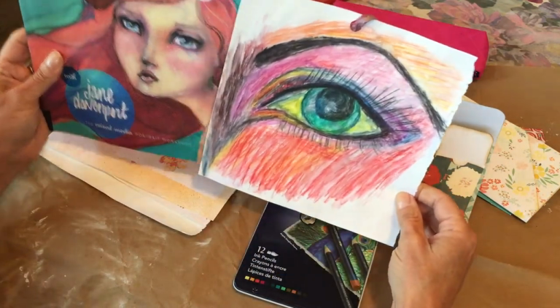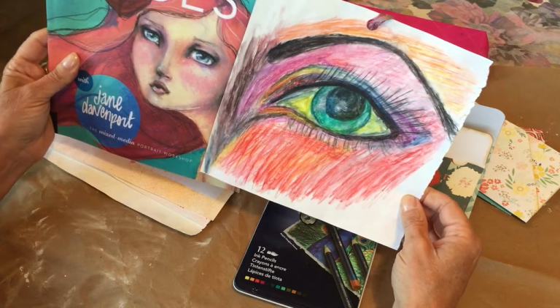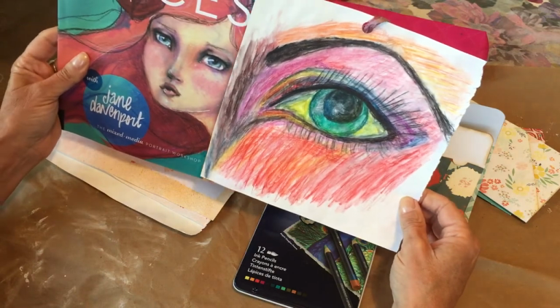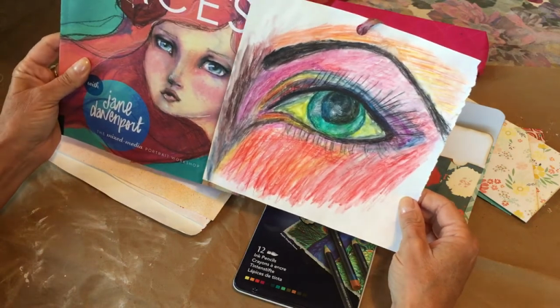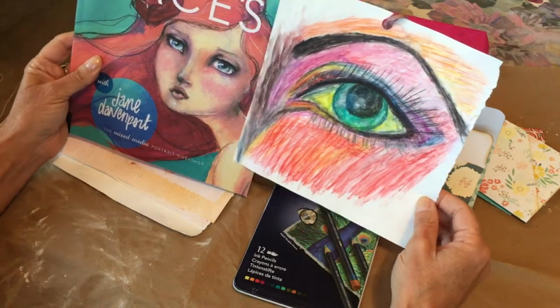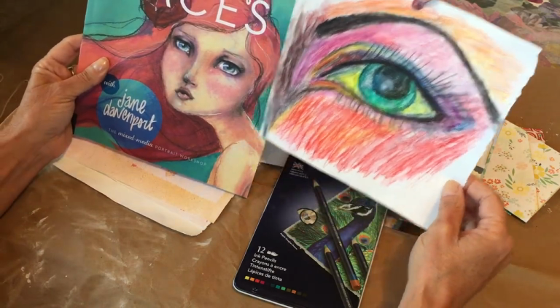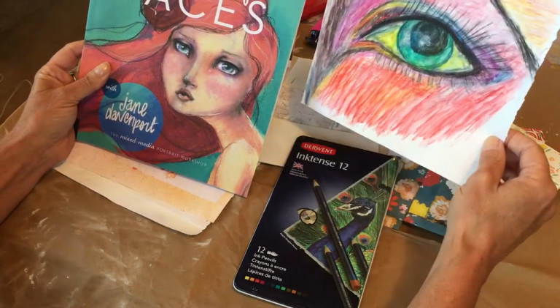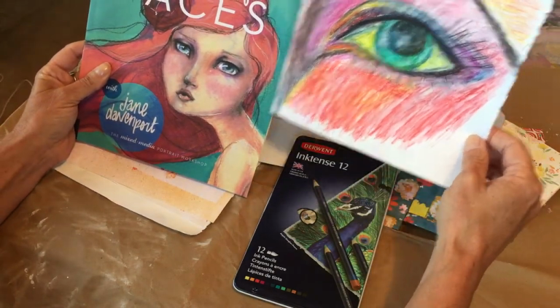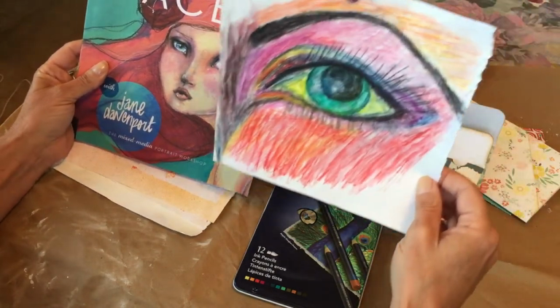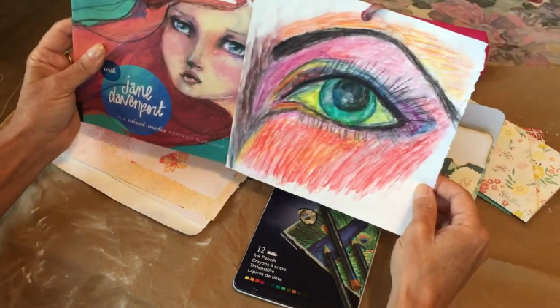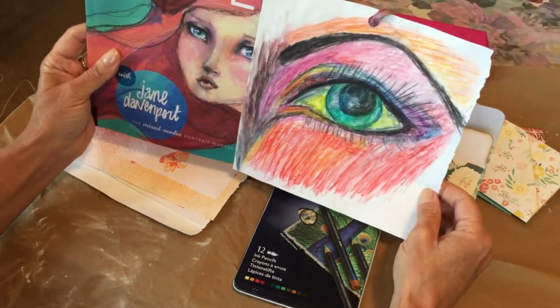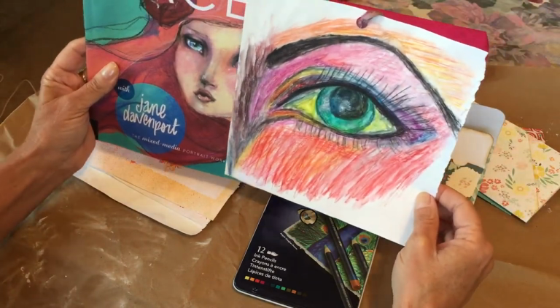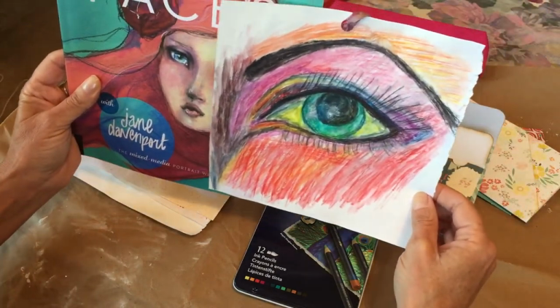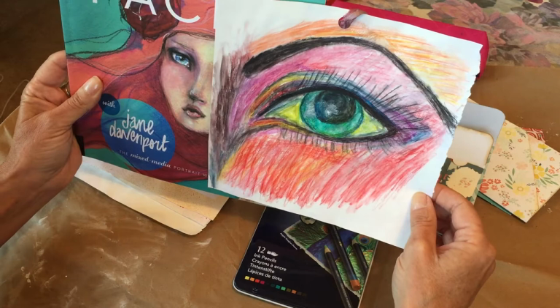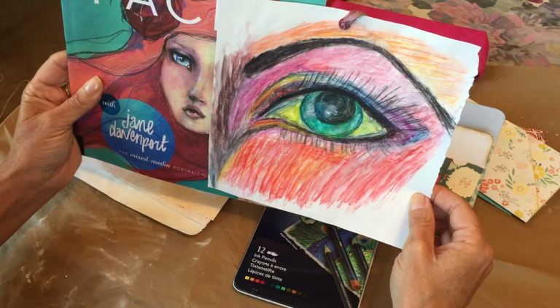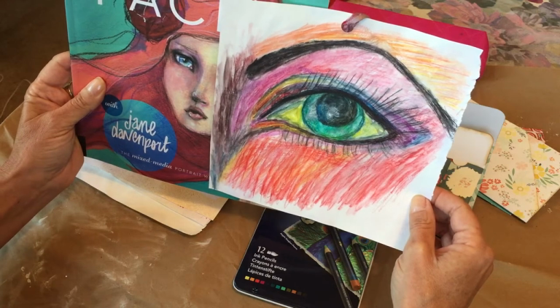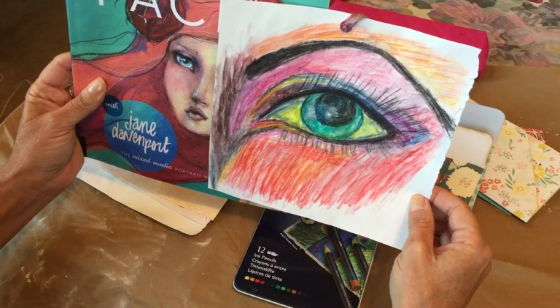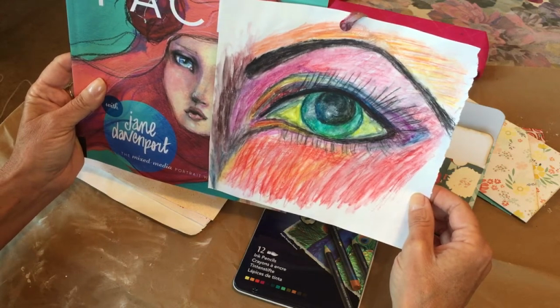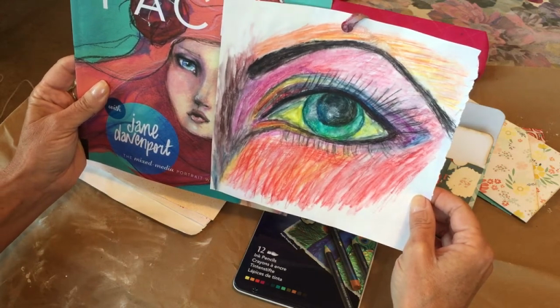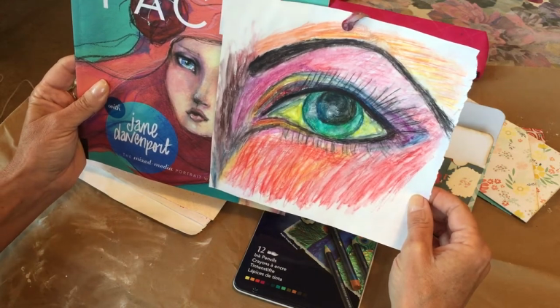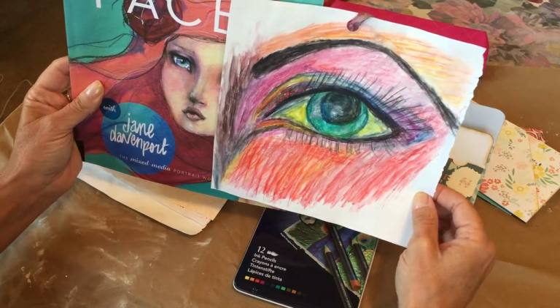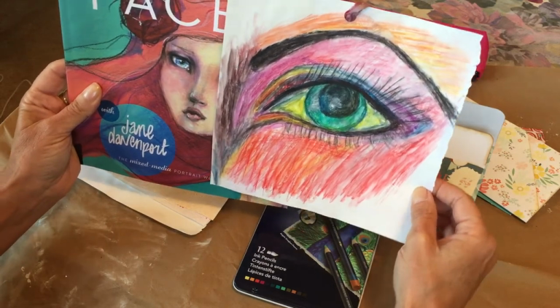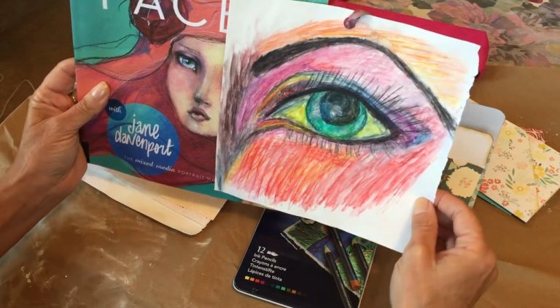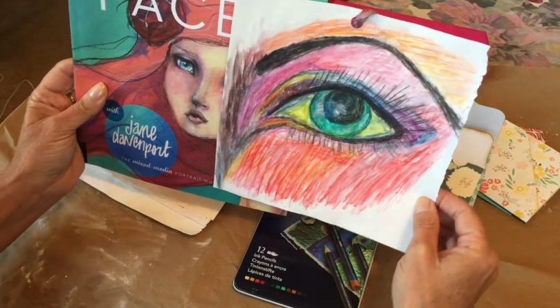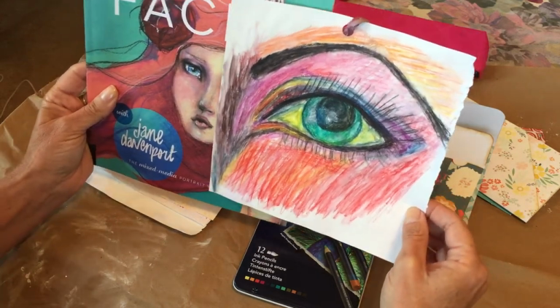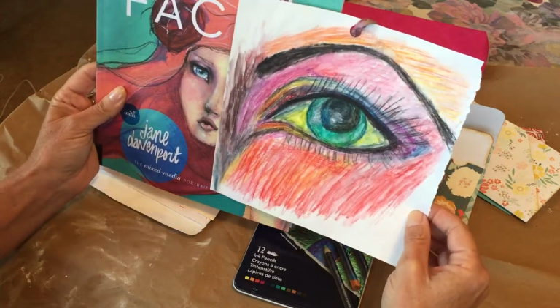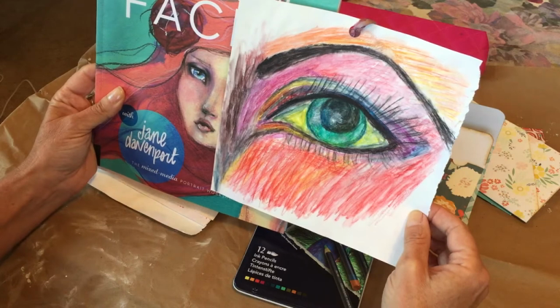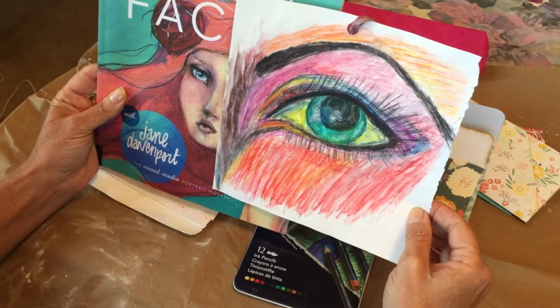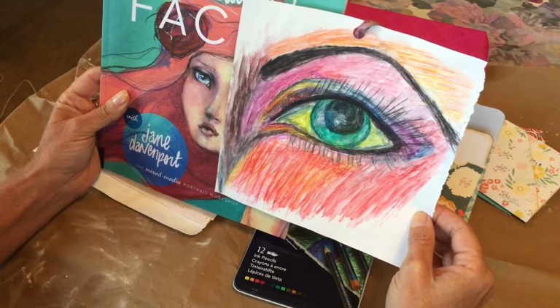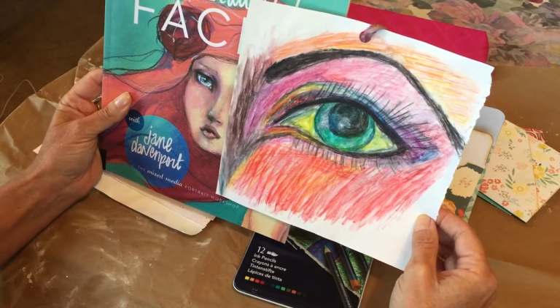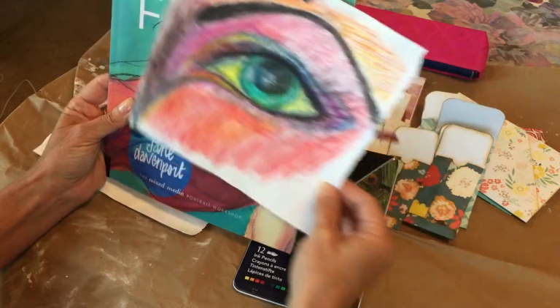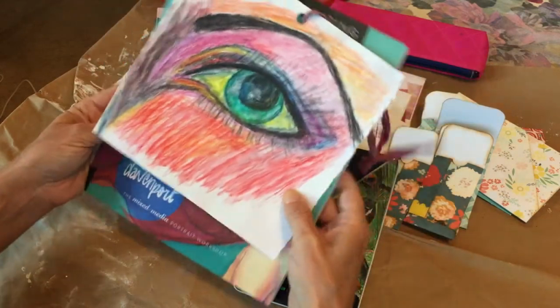I hope you guys like it. I thought it was pretty cool and I have it across the room from me so when I'm sitting on my couch I can look at it and it kind of follows me around the room. Anyway, it's my first eyeball. I hope you liked that.